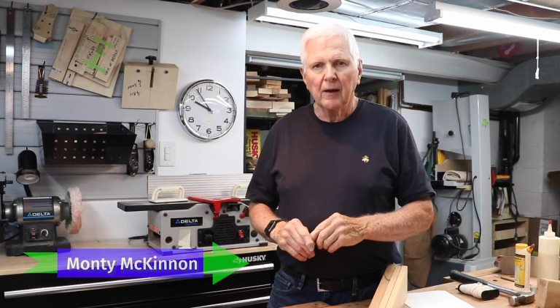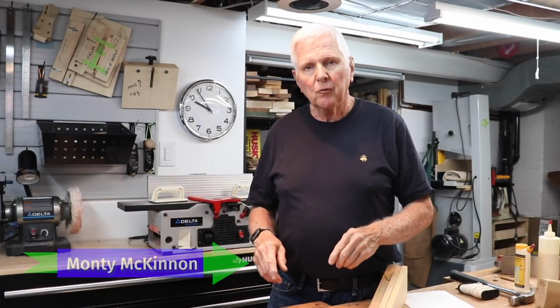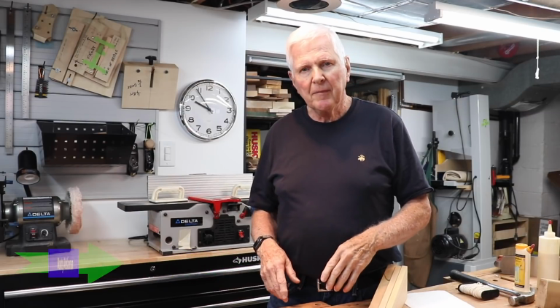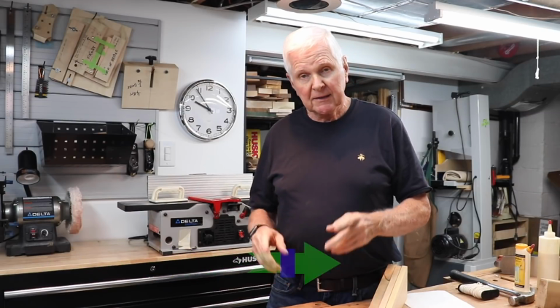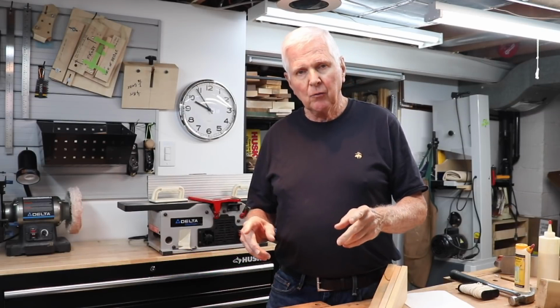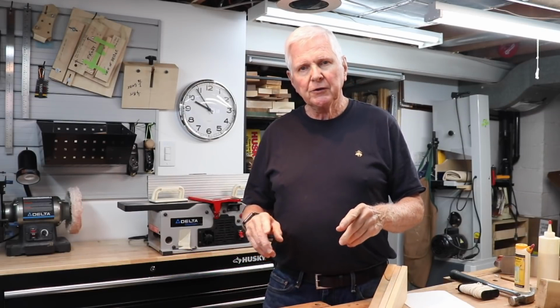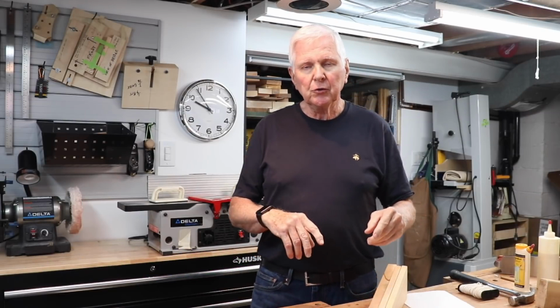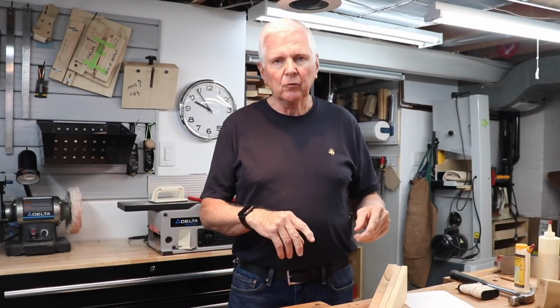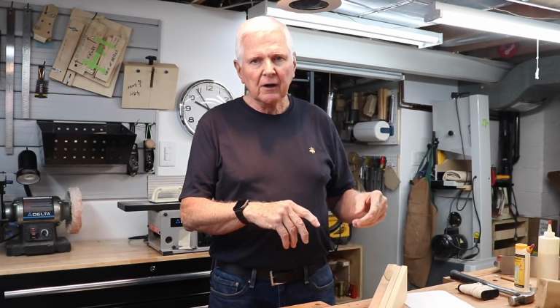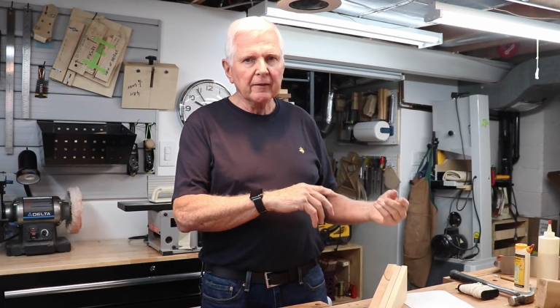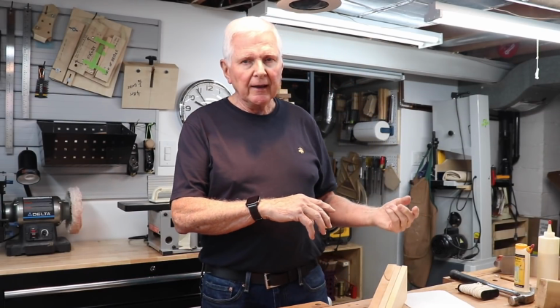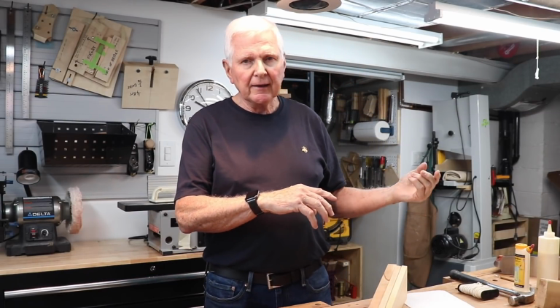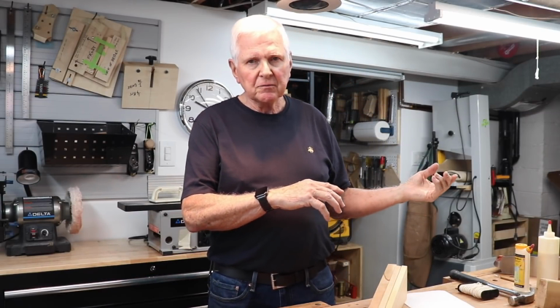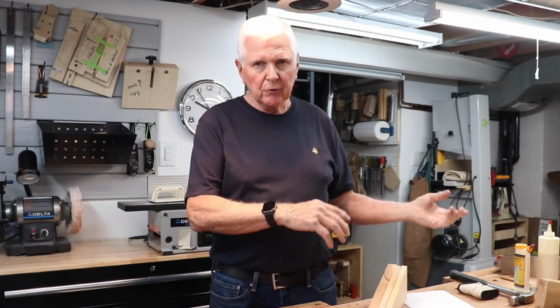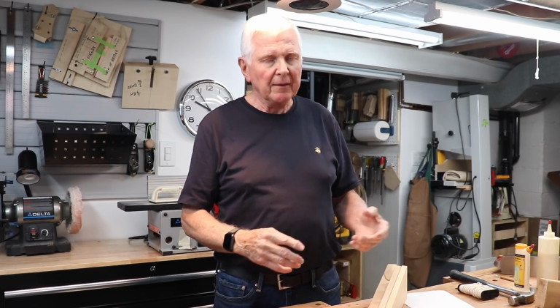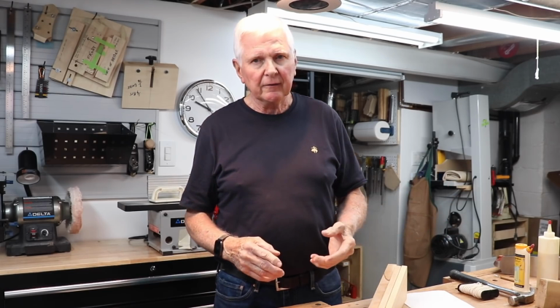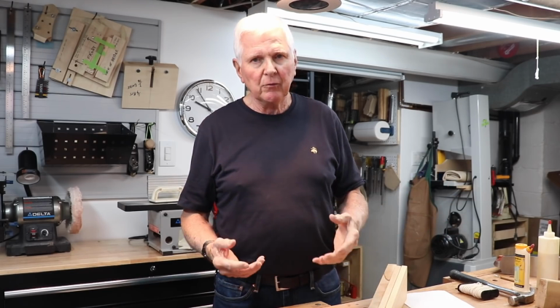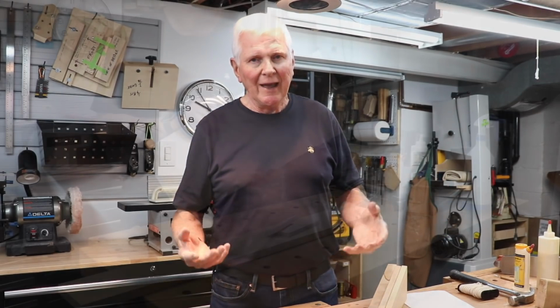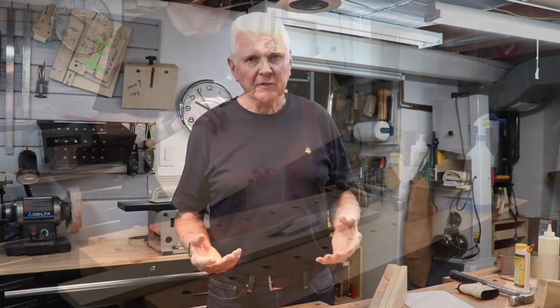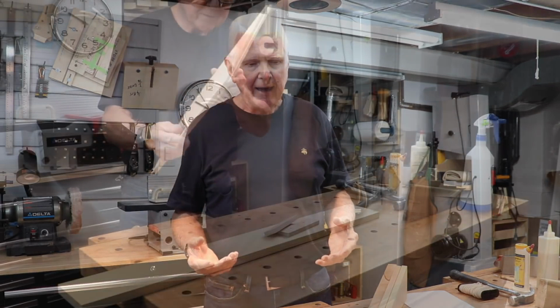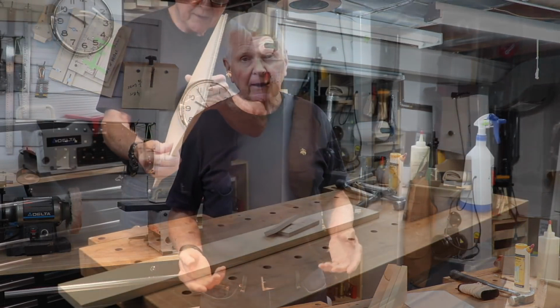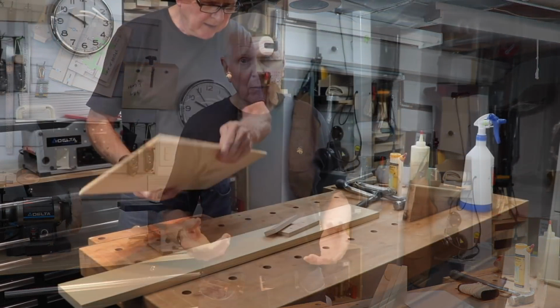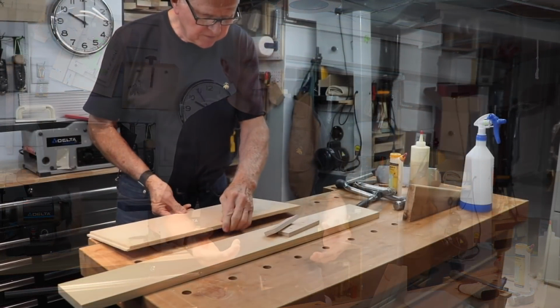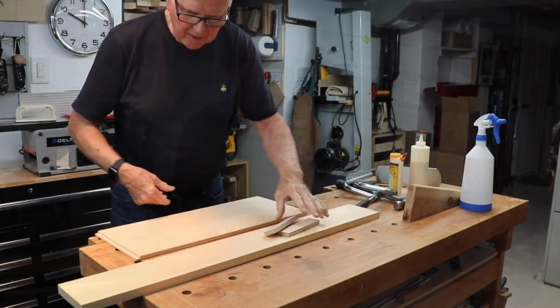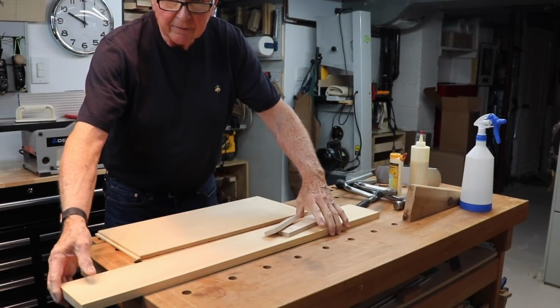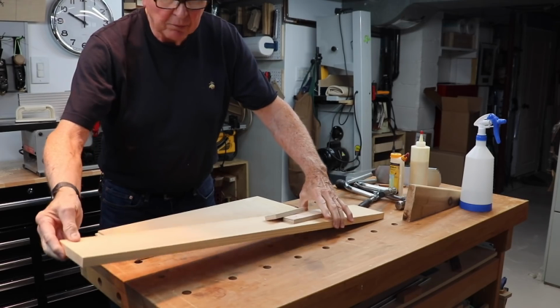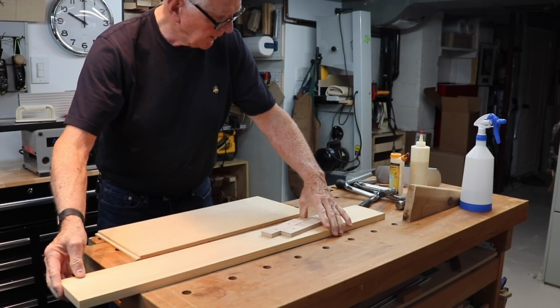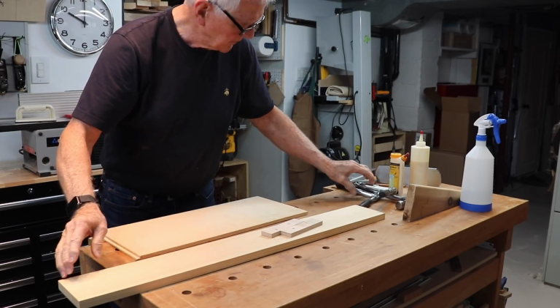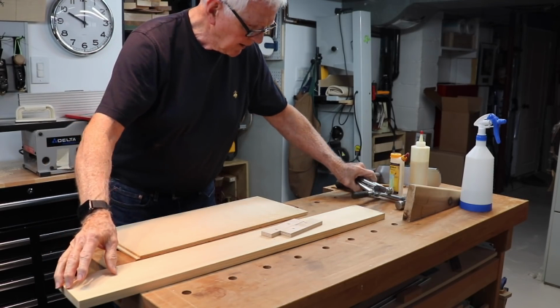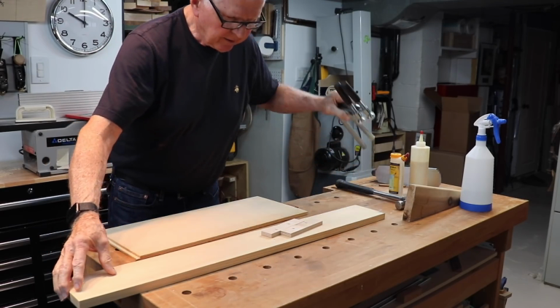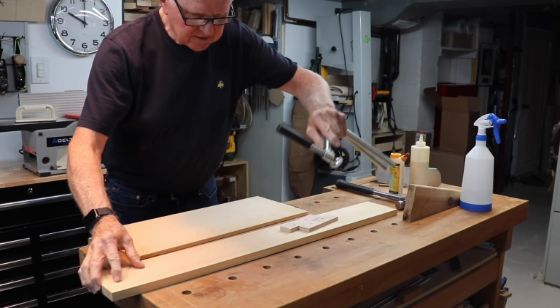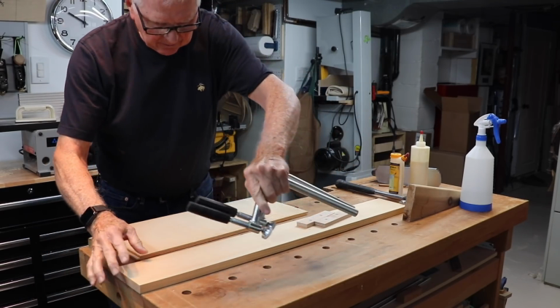Hi and welcome back. Today we're going to do what we started the other day — glue the top together. We'll actually do that planed edge. I've got this board here and I've got these clamps.